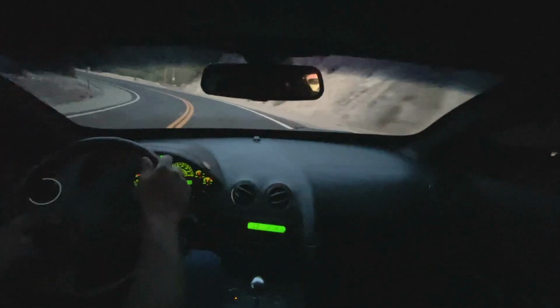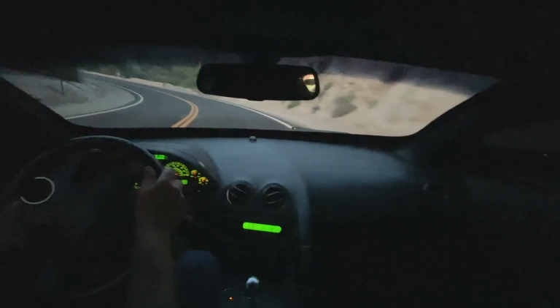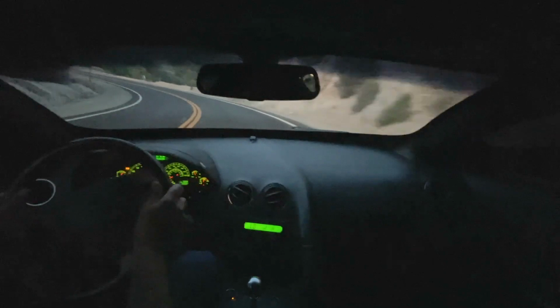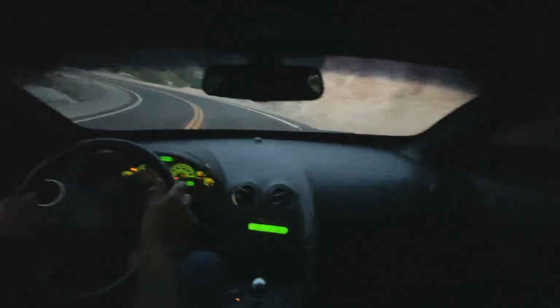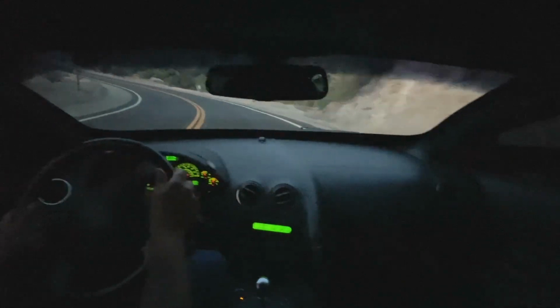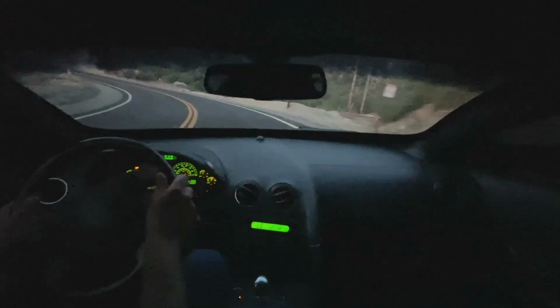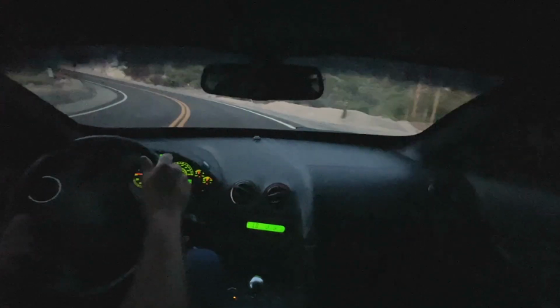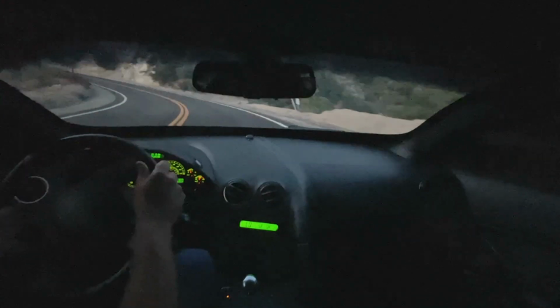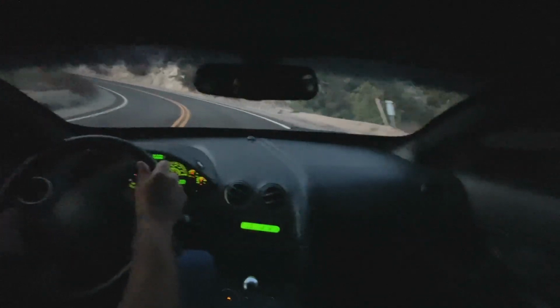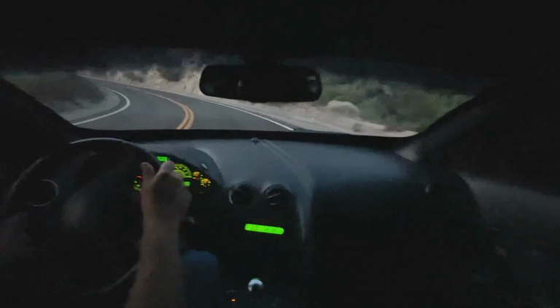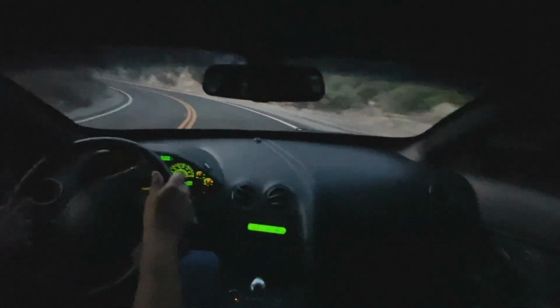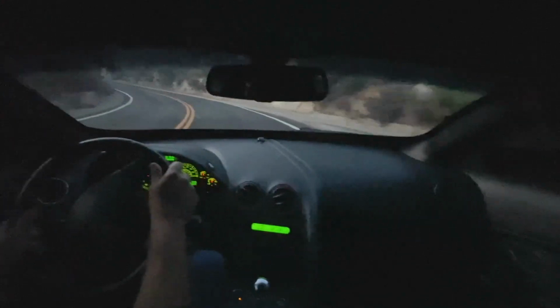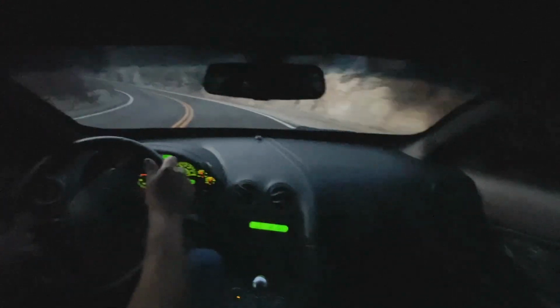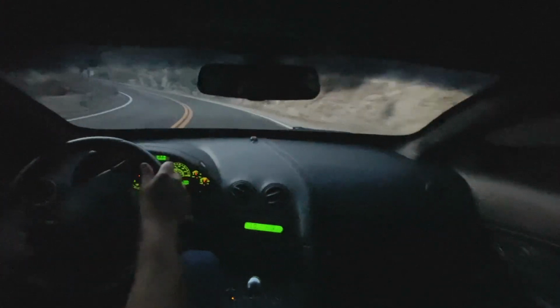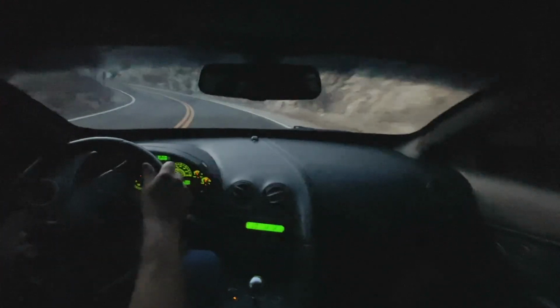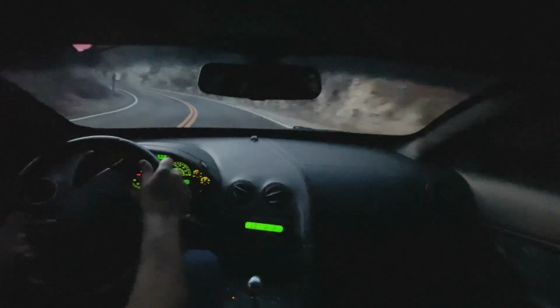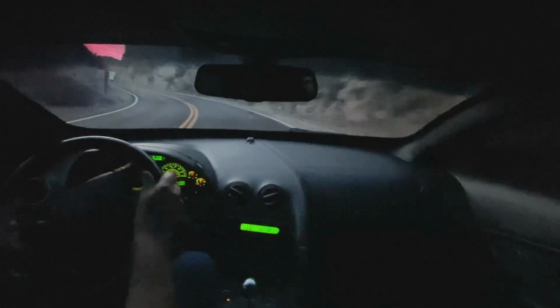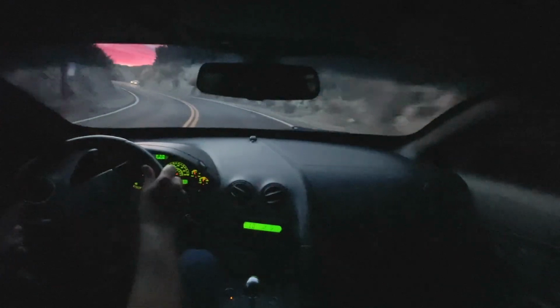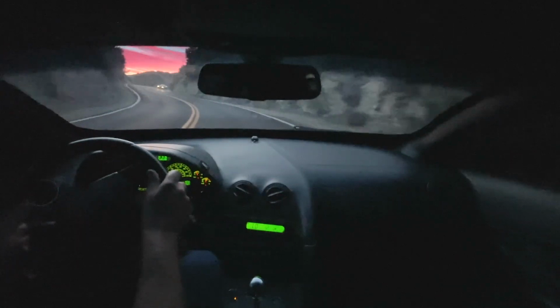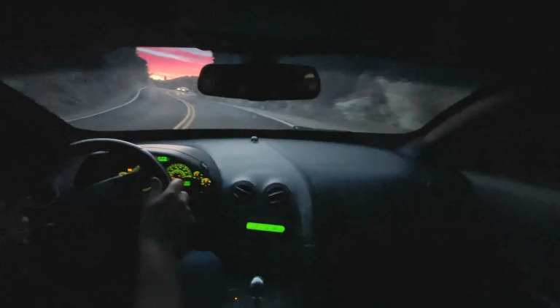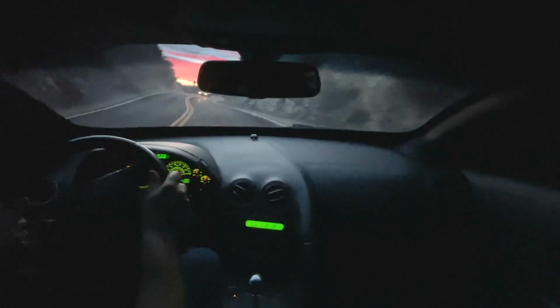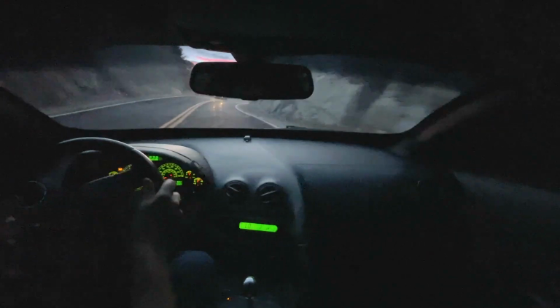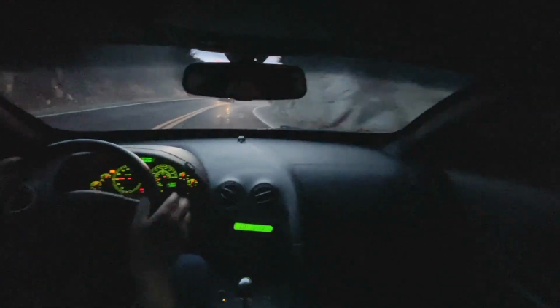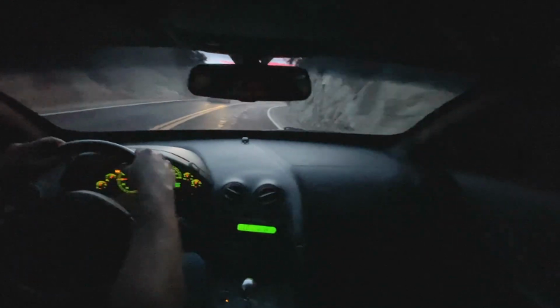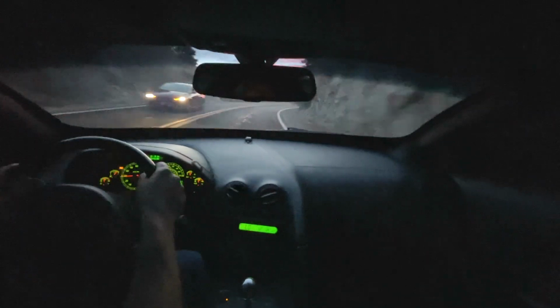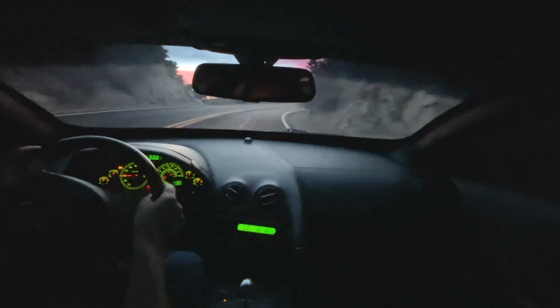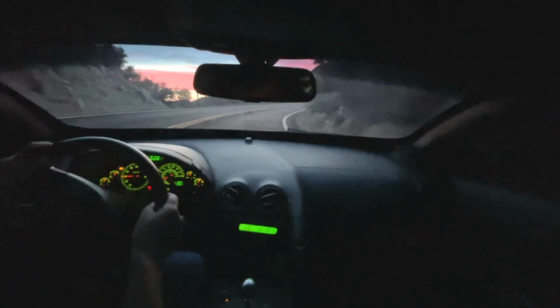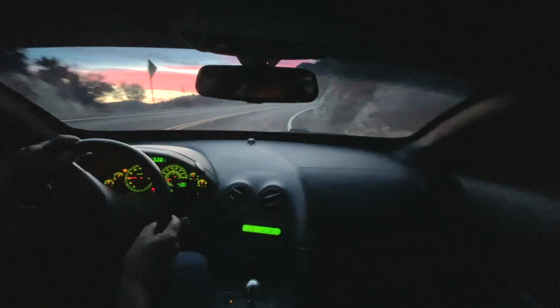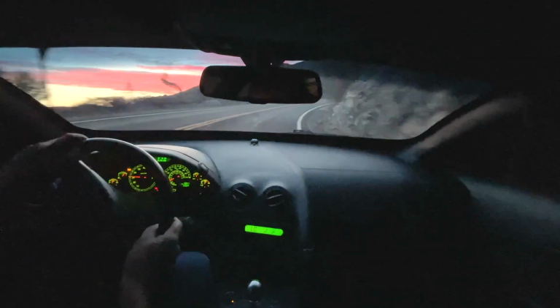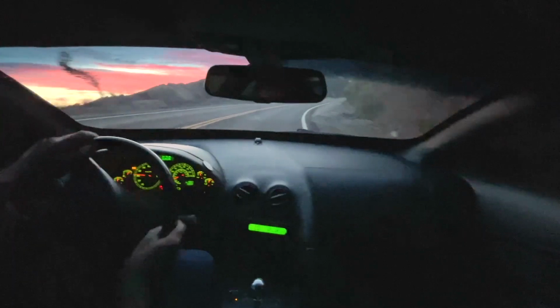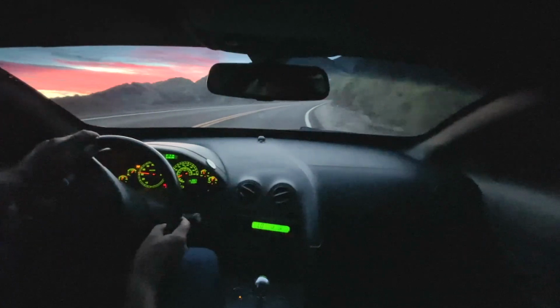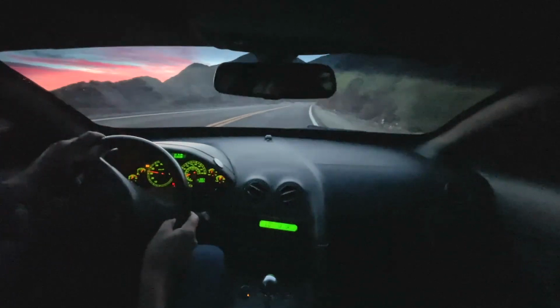These seats really hold you in on a Murcielago, which I love. These seats are totally fine — I don't know if you can drive hours in them, but they just fit, they keep you snug with nice side support.